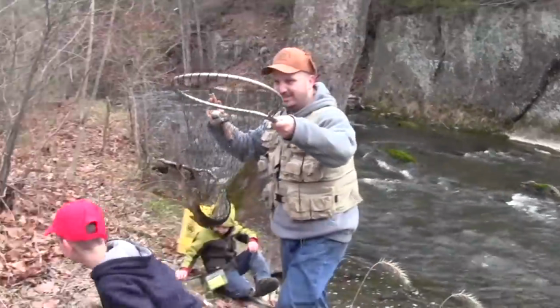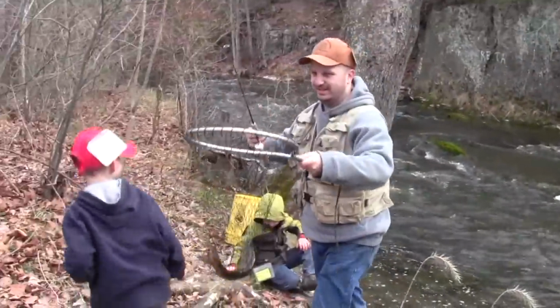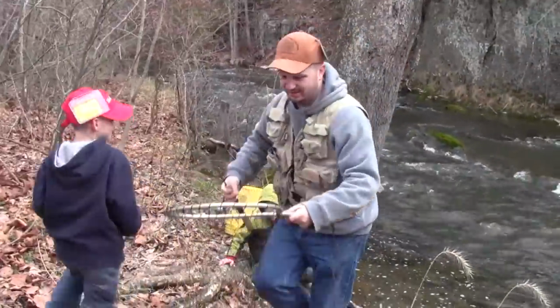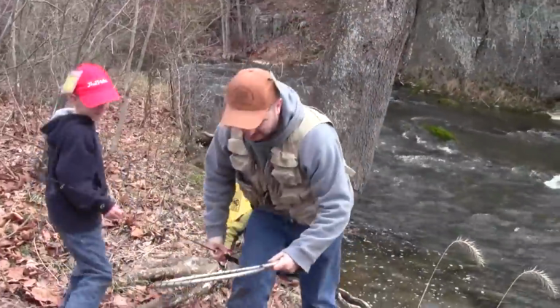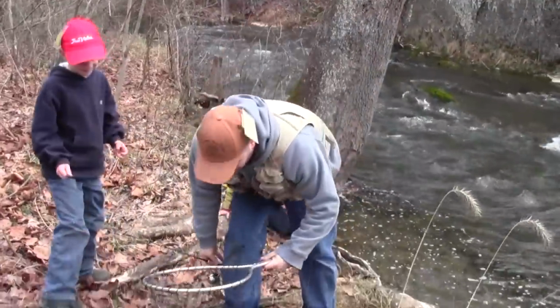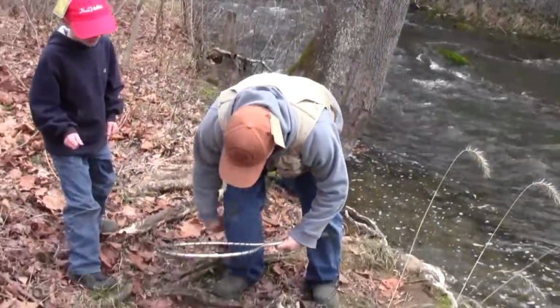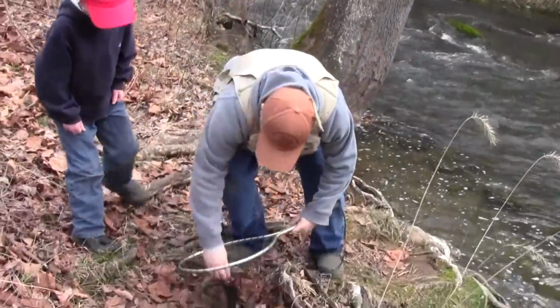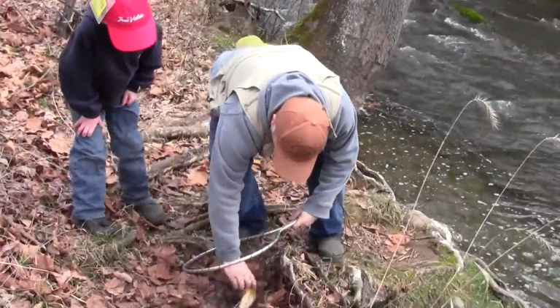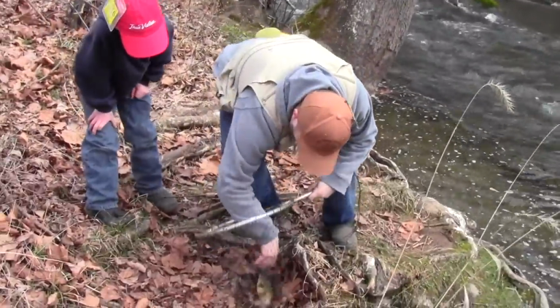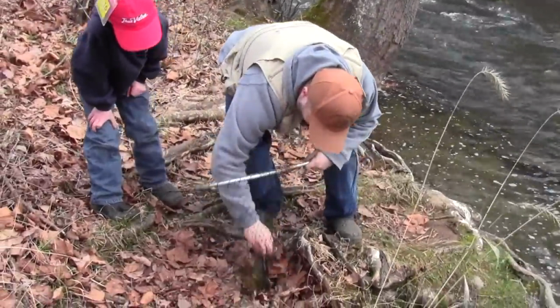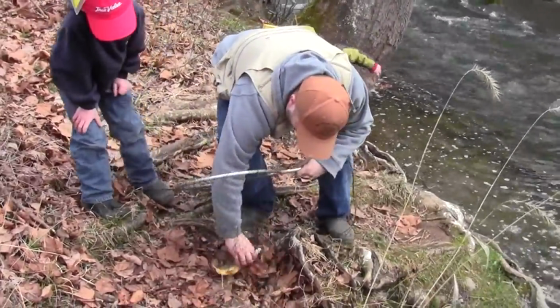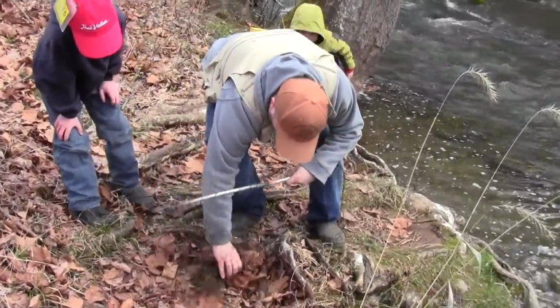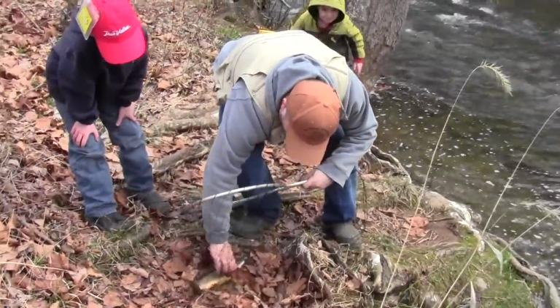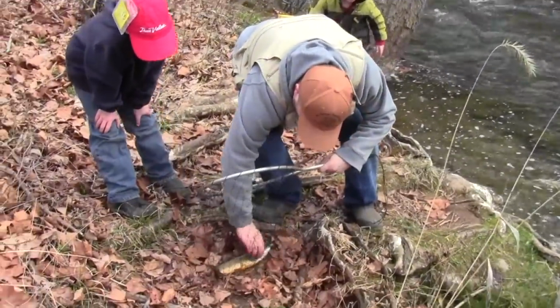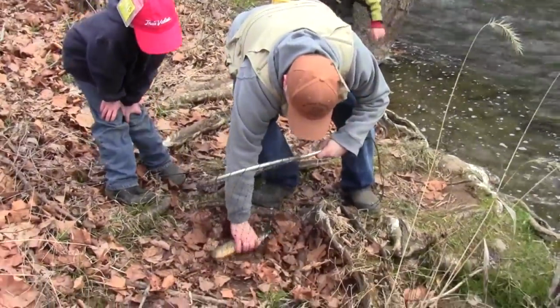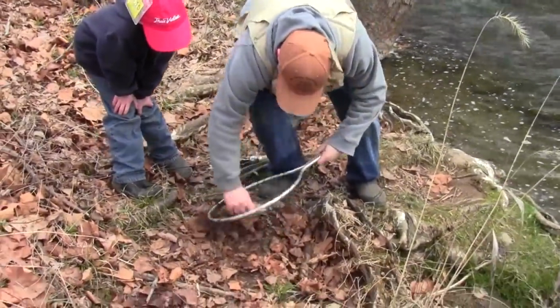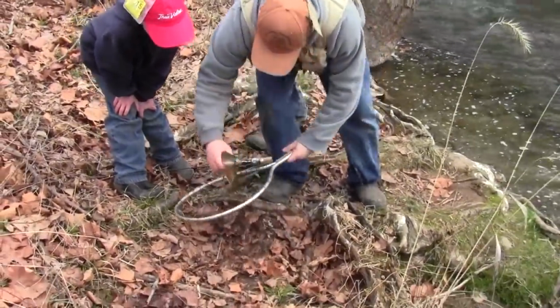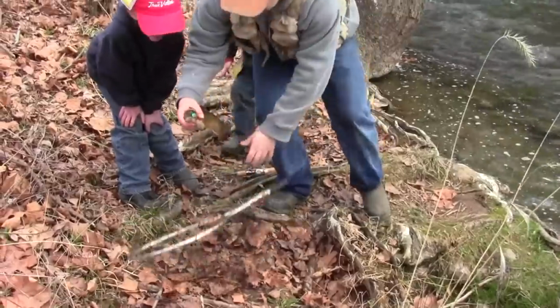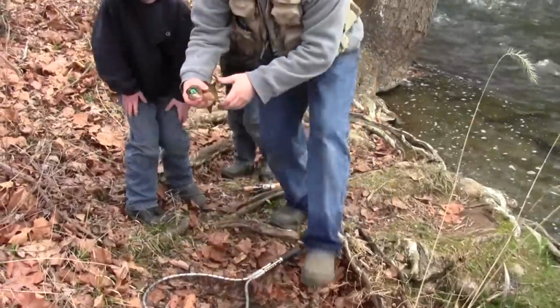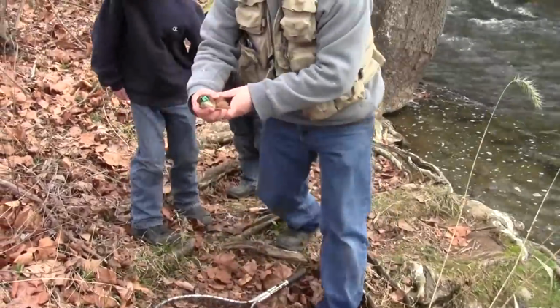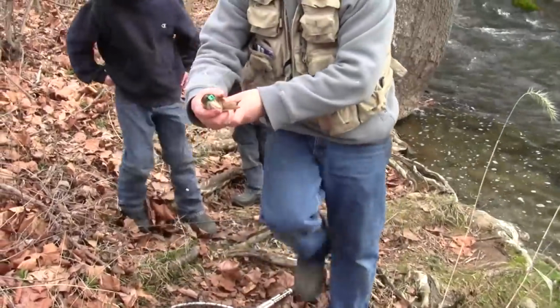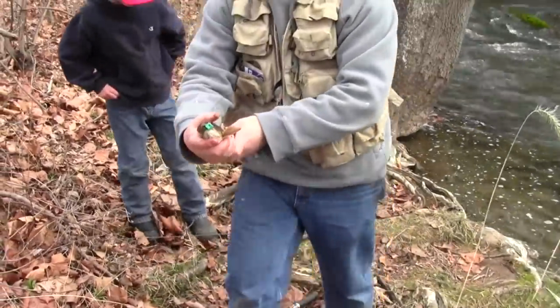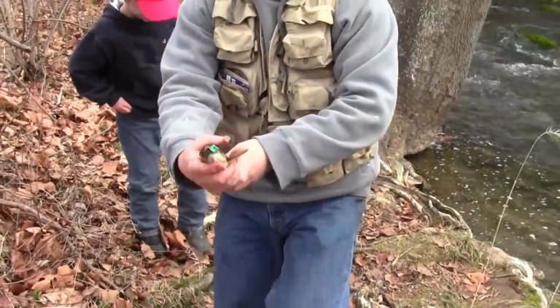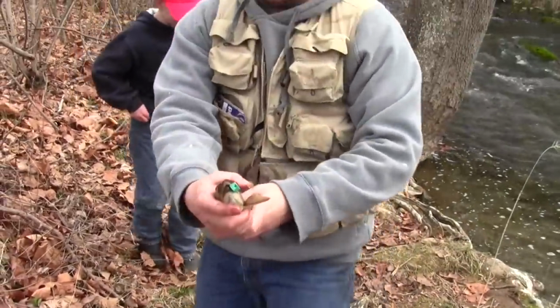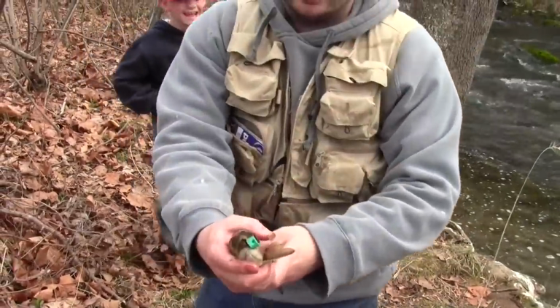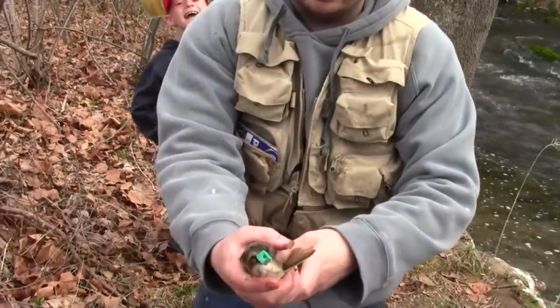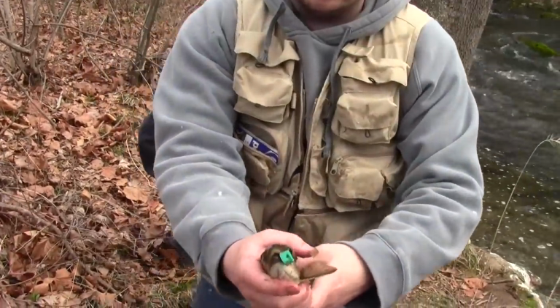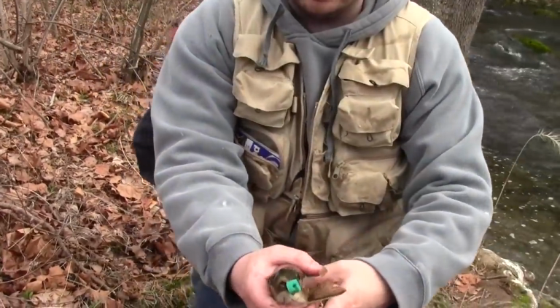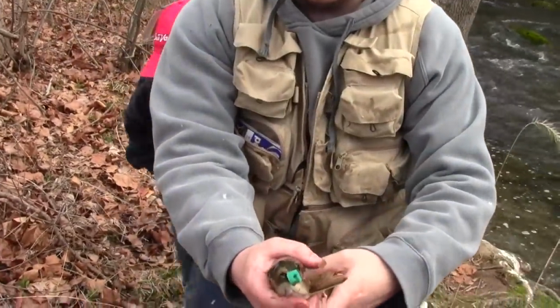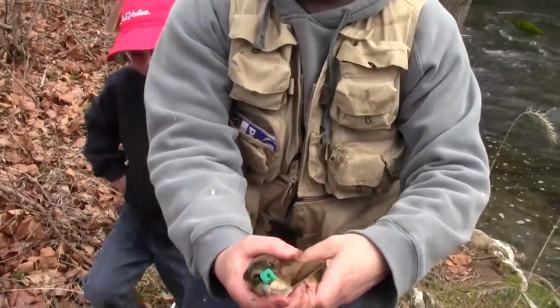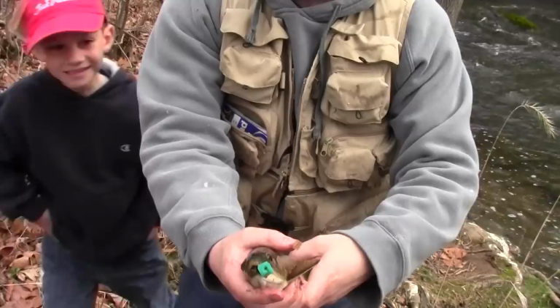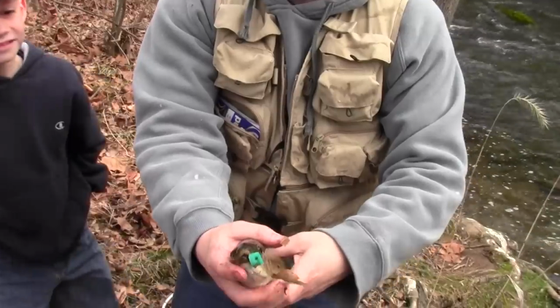It's a brown trout, I think. That thing is really funny — I guess it is good.